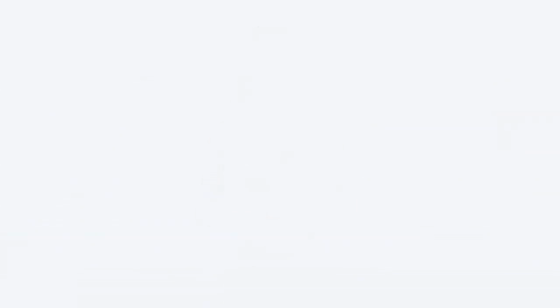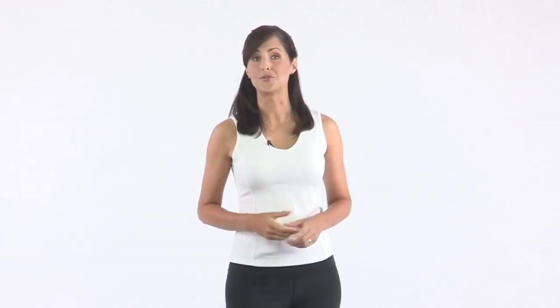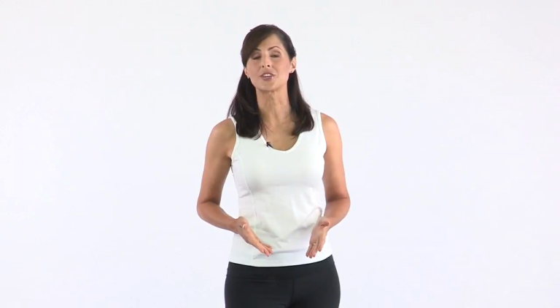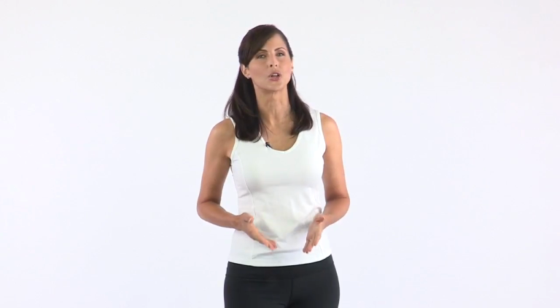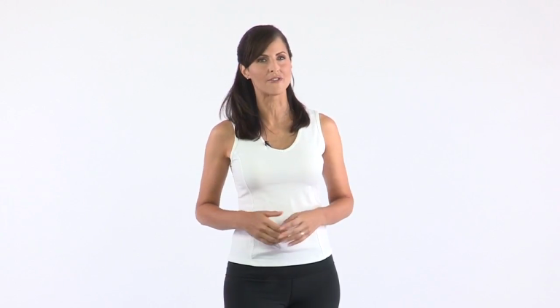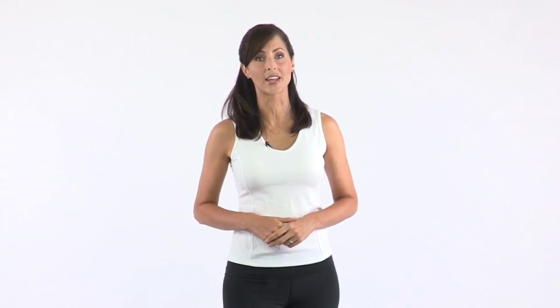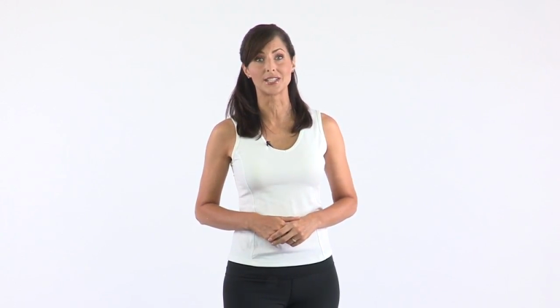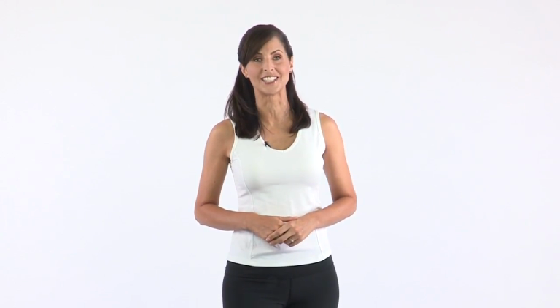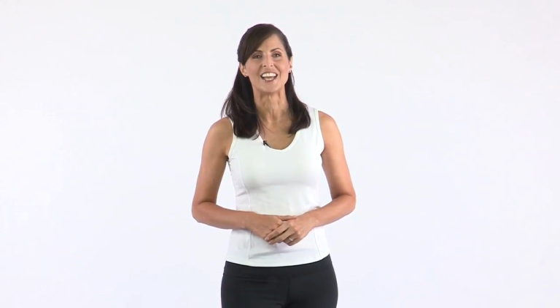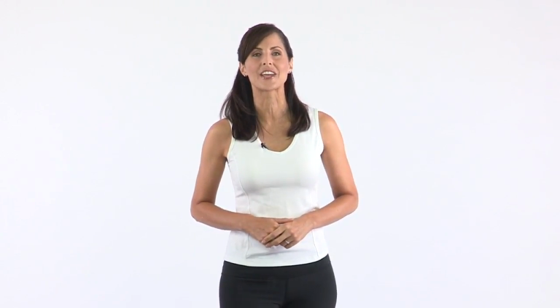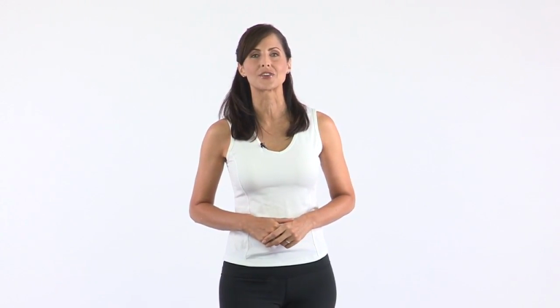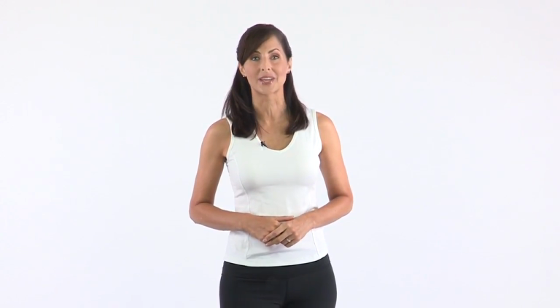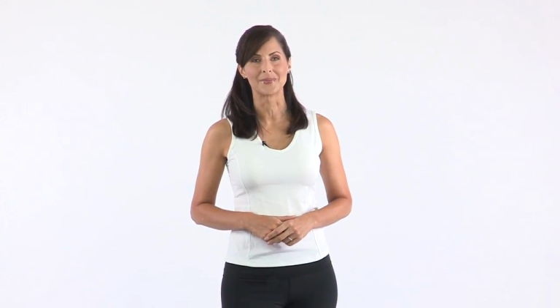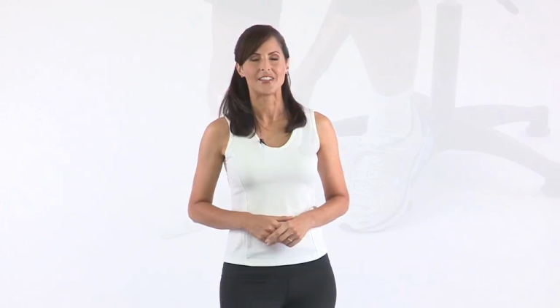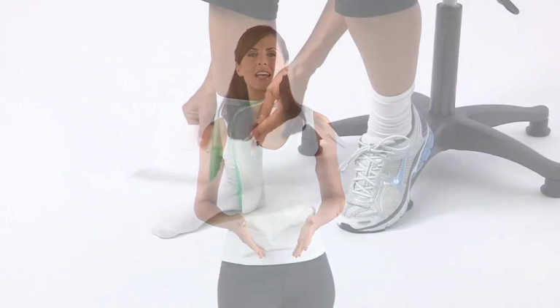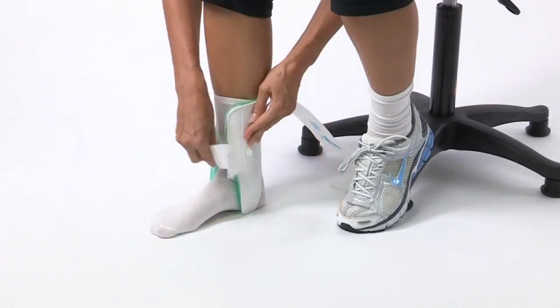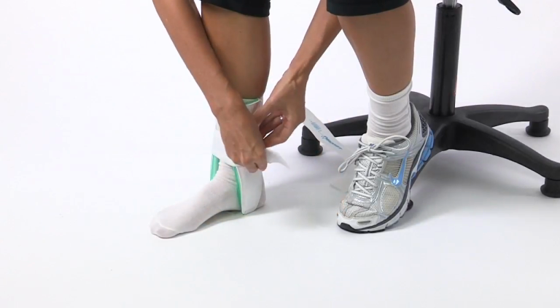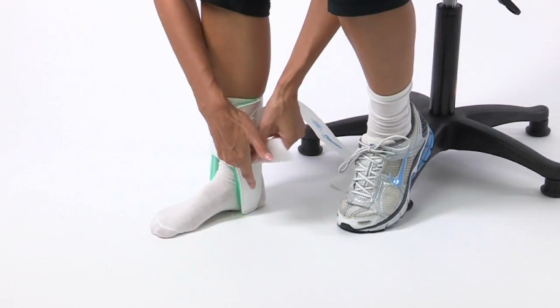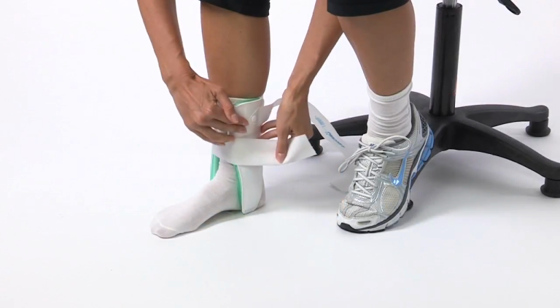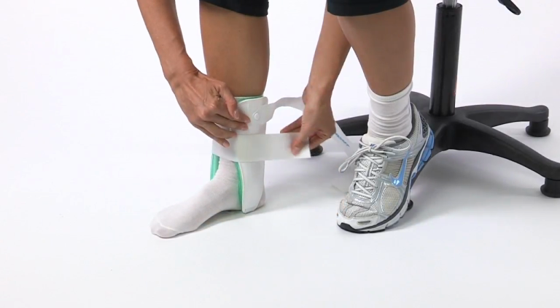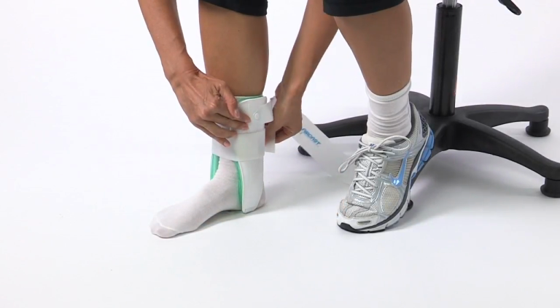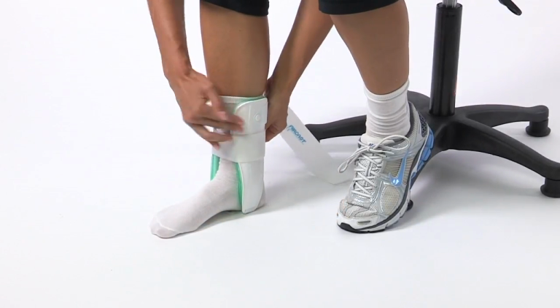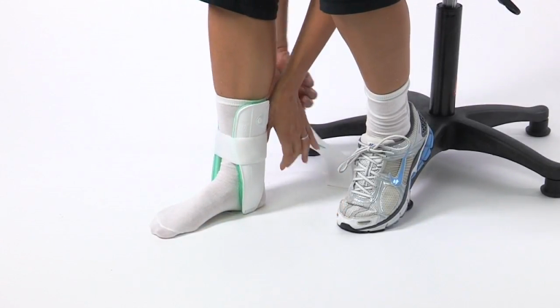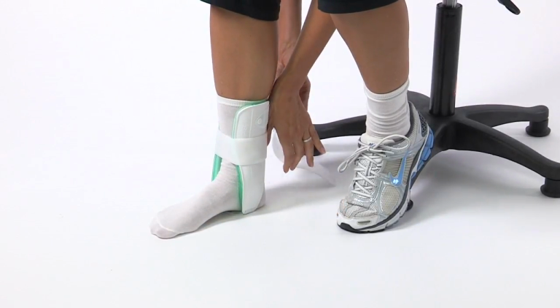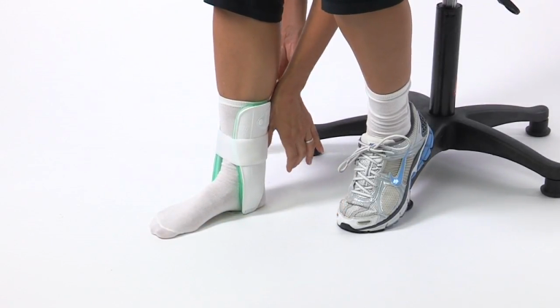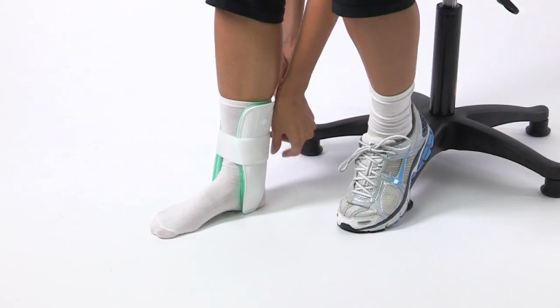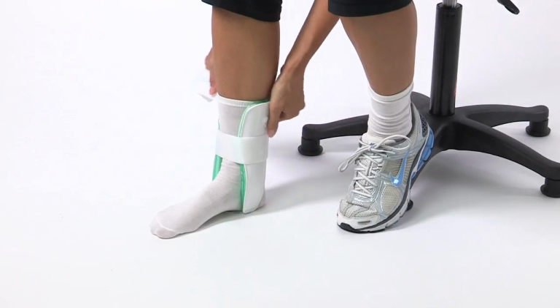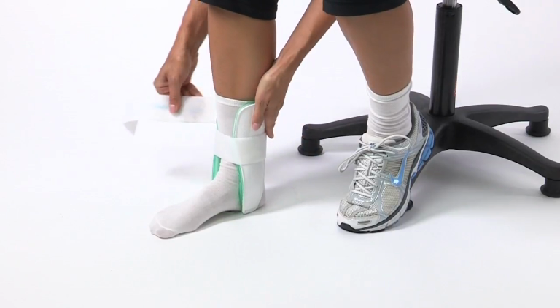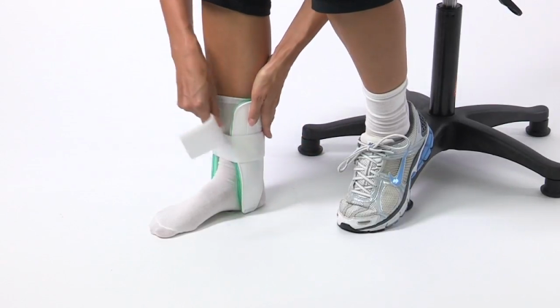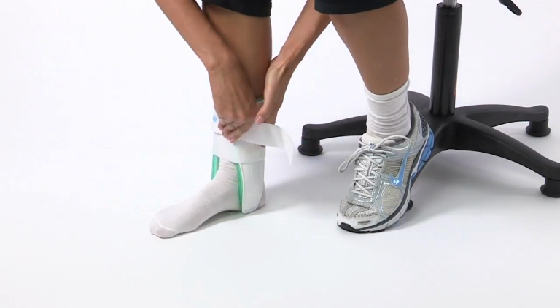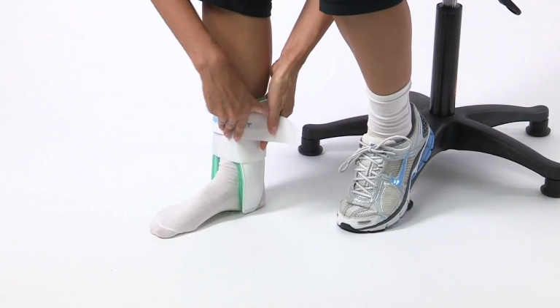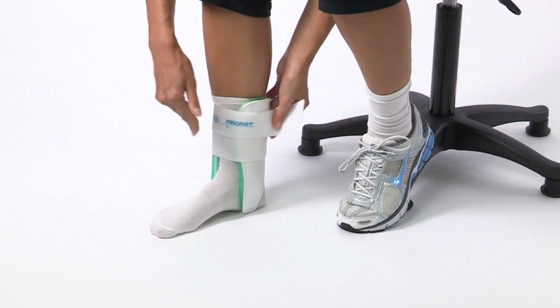If you sprained your ankle or have chronic ankle instability, the Aircast Air Stirrup can help. The Aircast Air Stirrup is the number one prescribed ankle brace in the world, and its superior performance has been documented in over 100 medical journals.